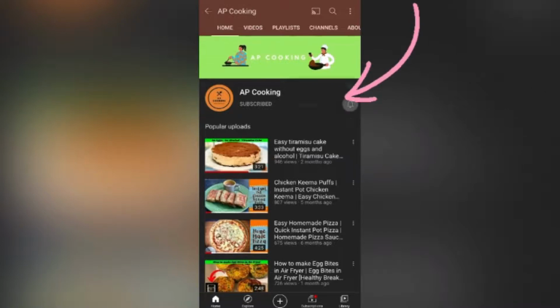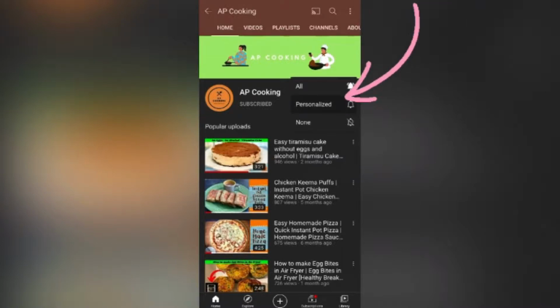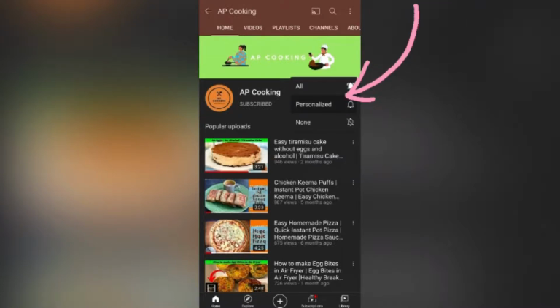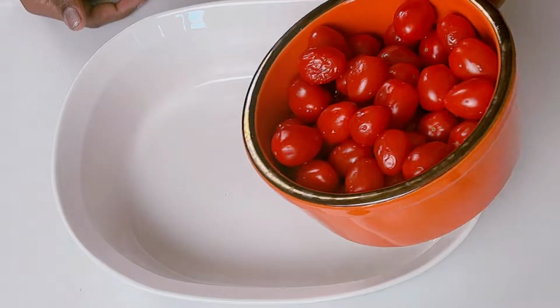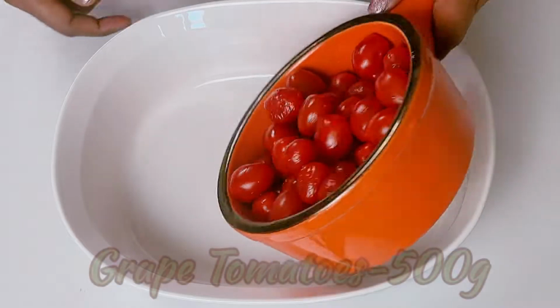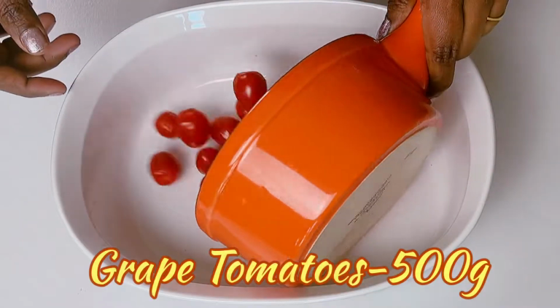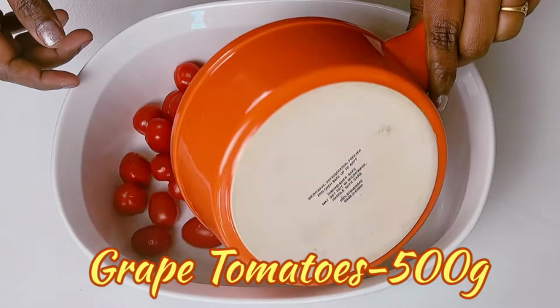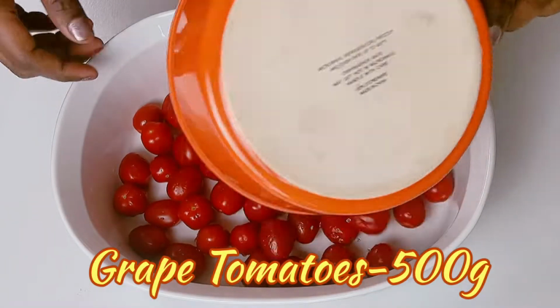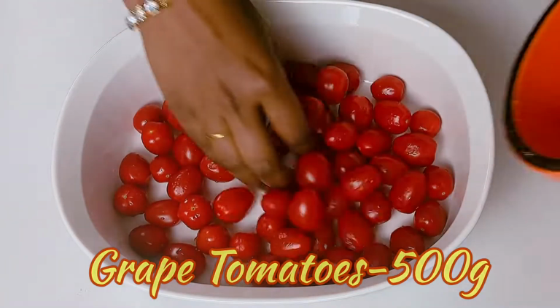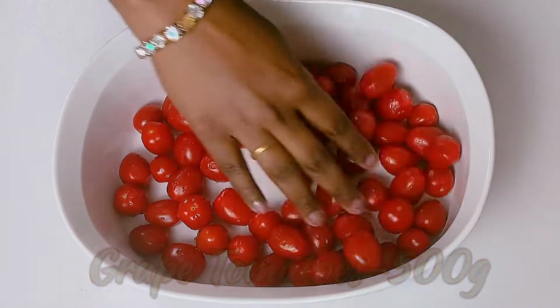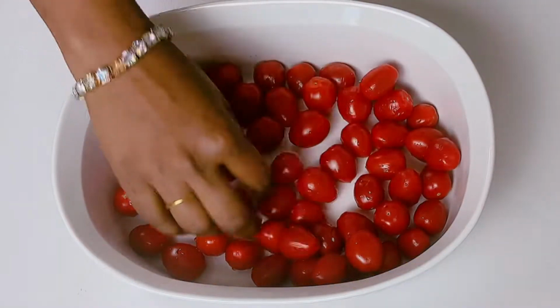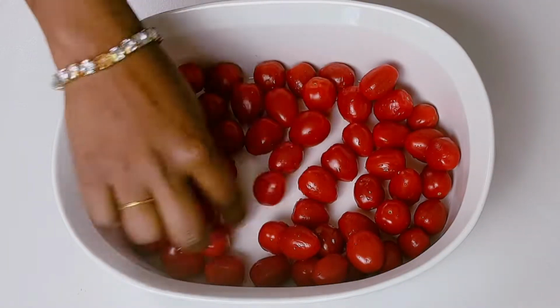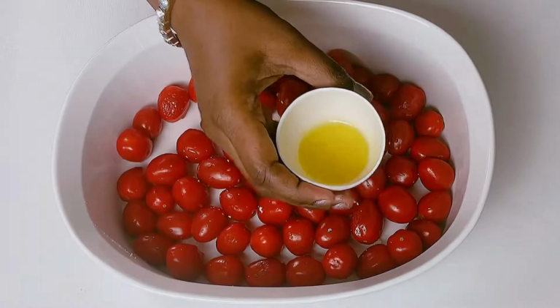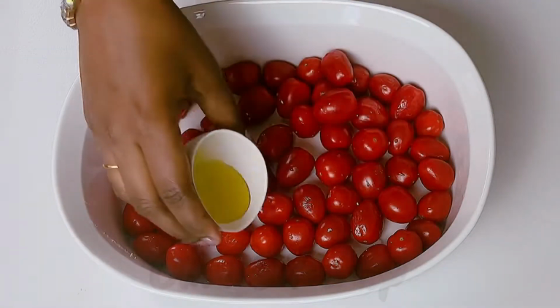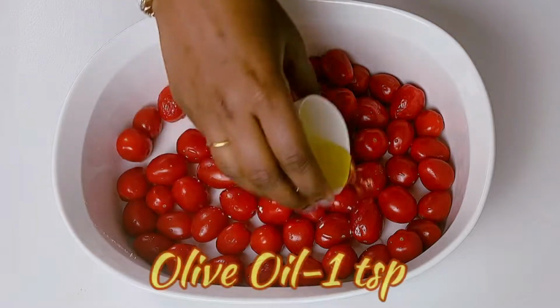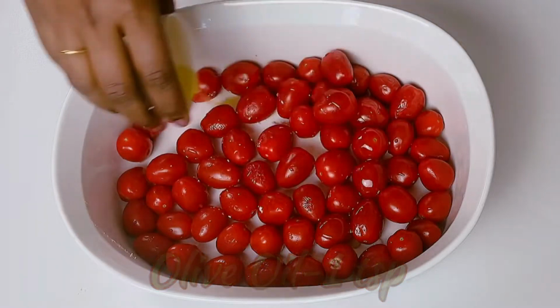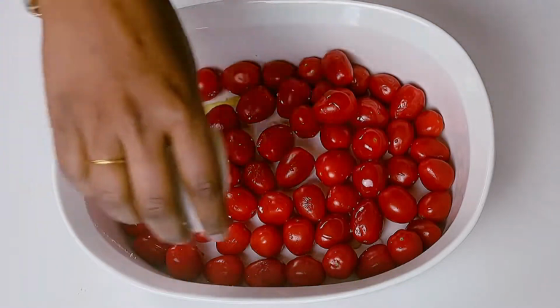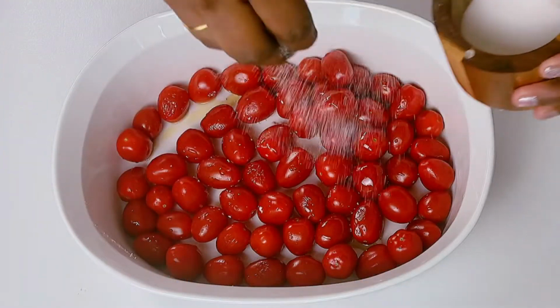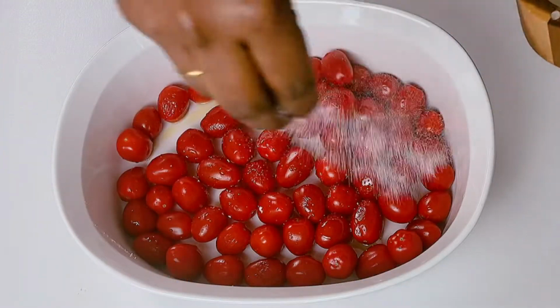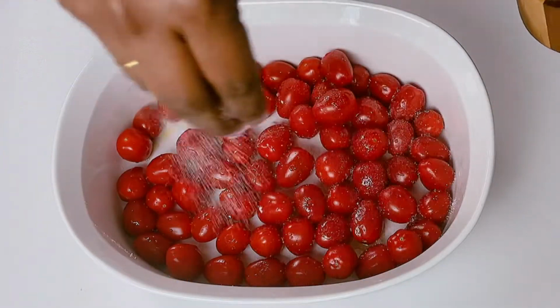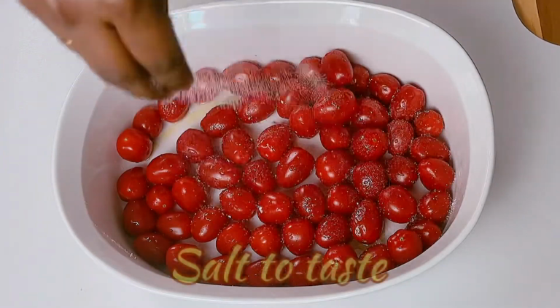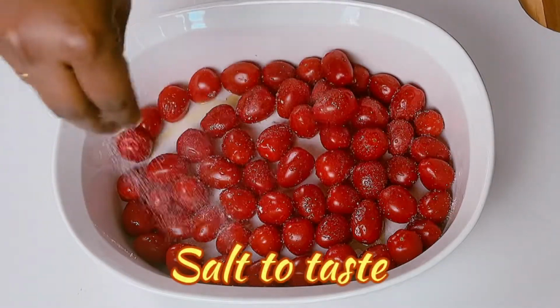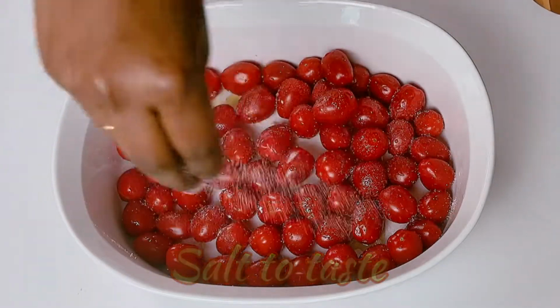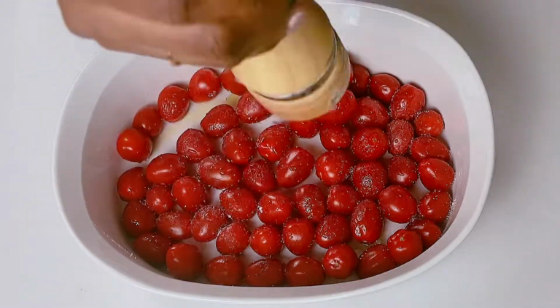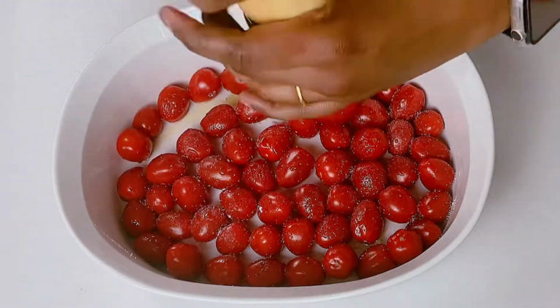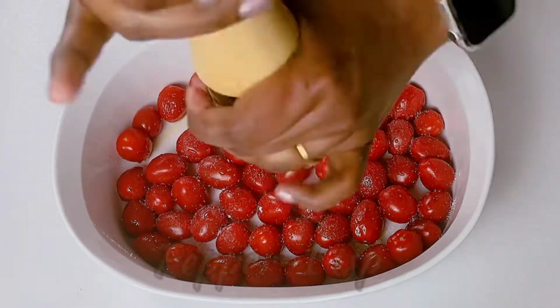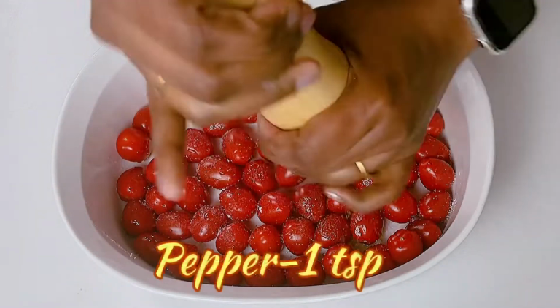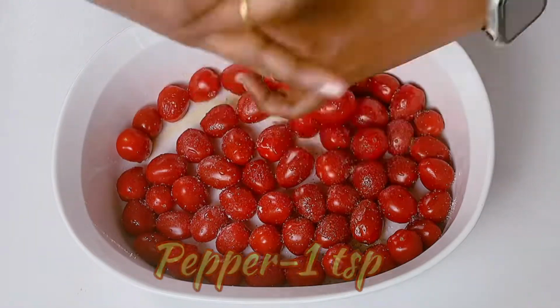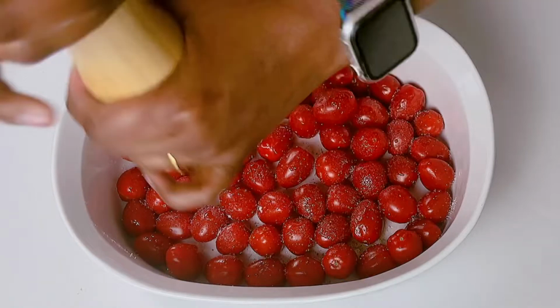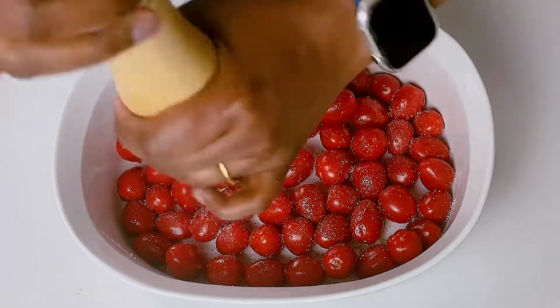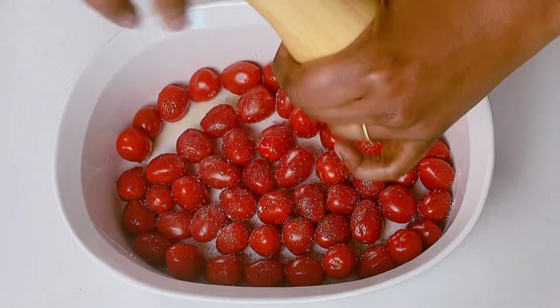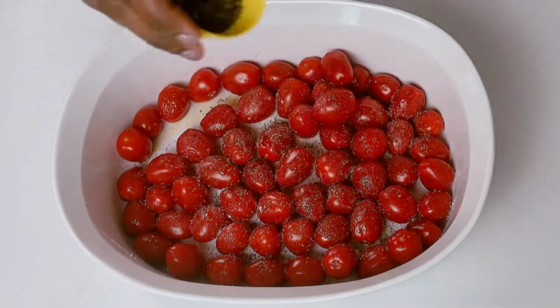First, in a baking dish, let's arrange the grape tomatoes, drizzle some olive oil, and sprinkle some salt and pepper, and some Italian seasoning too. Toss it very gently.